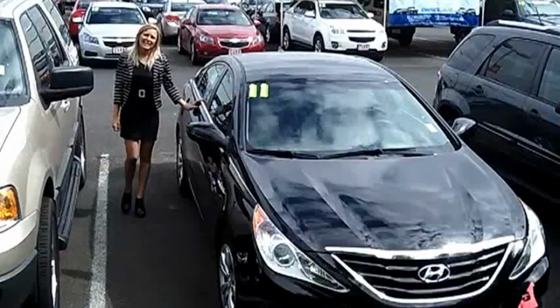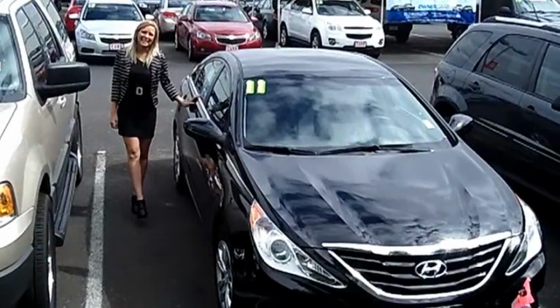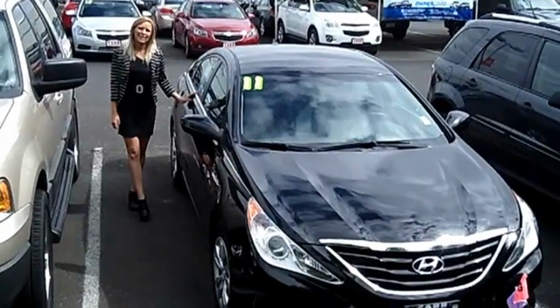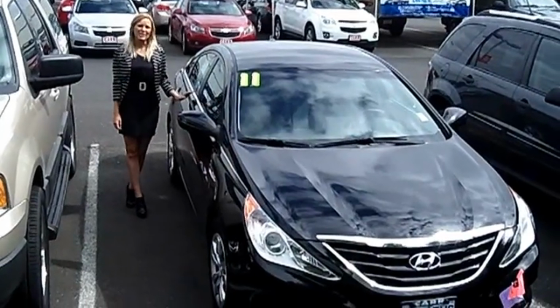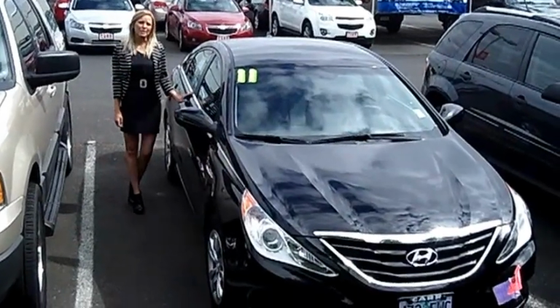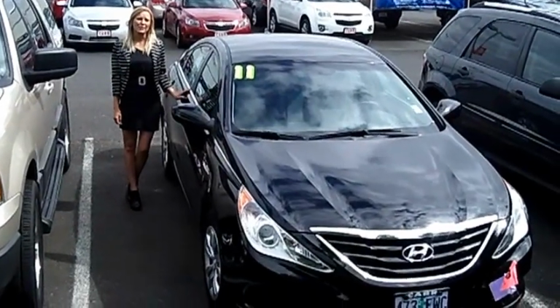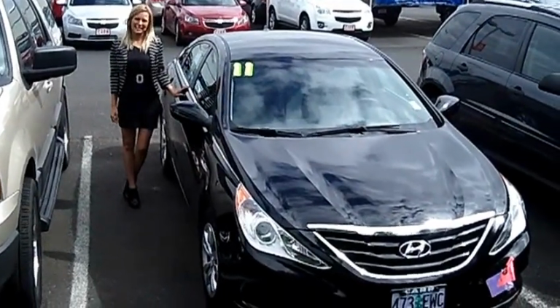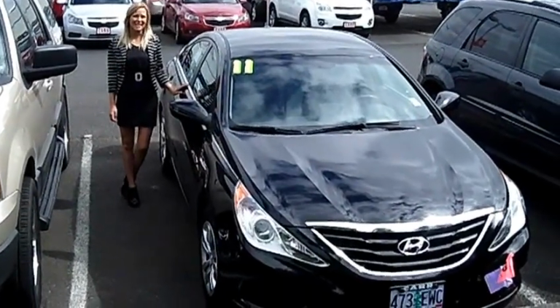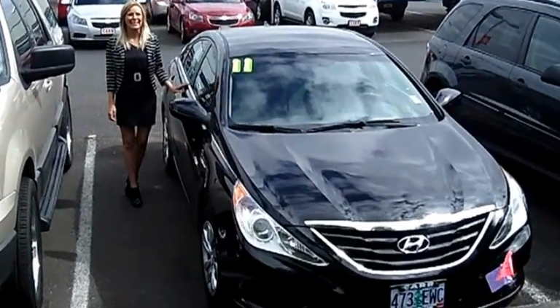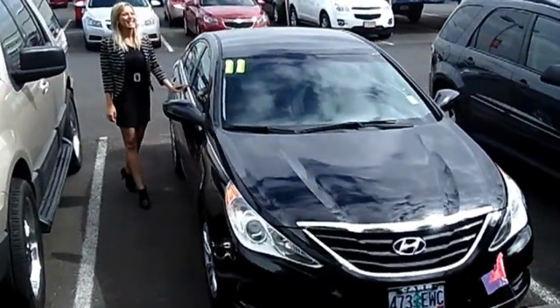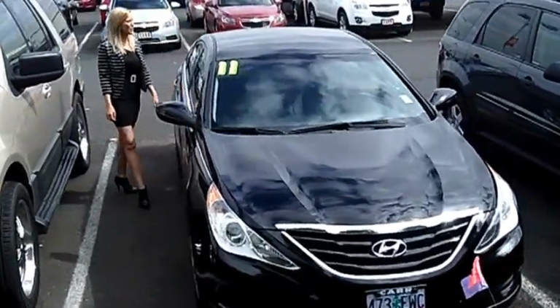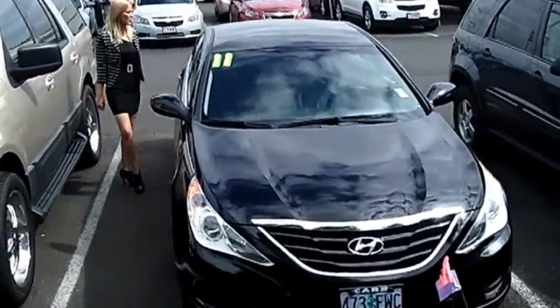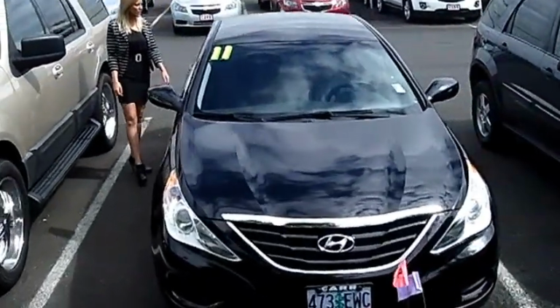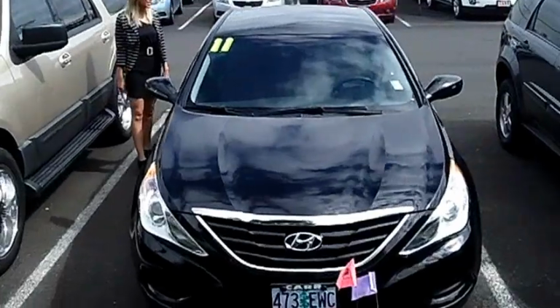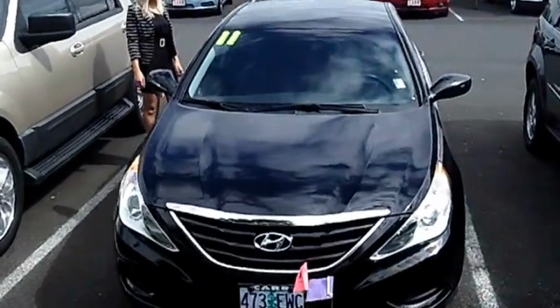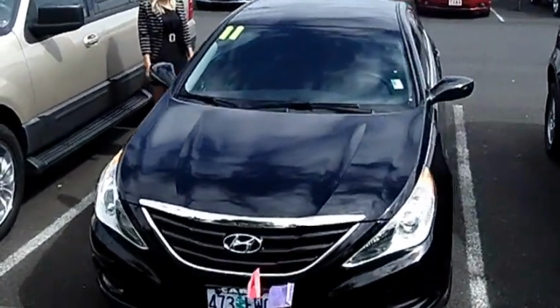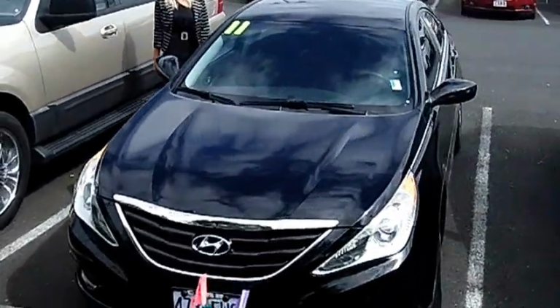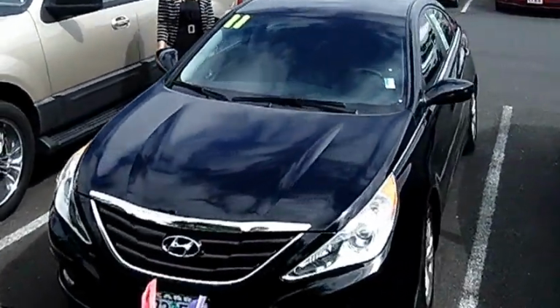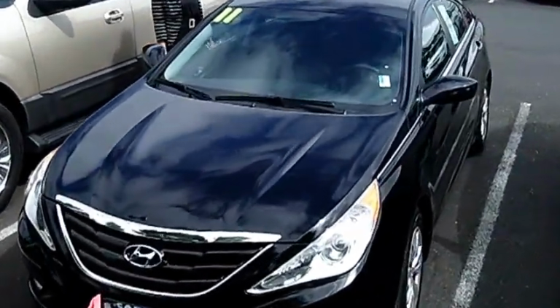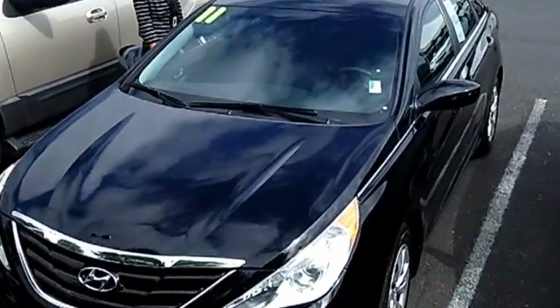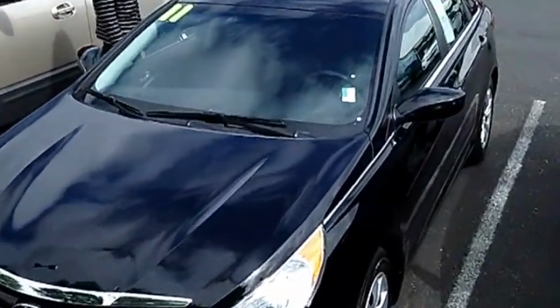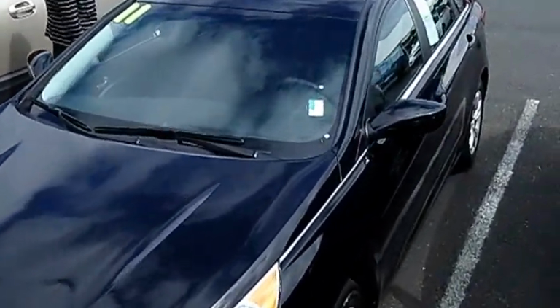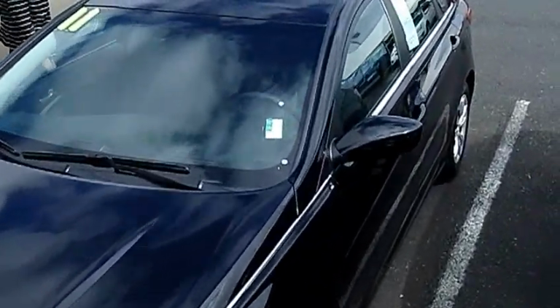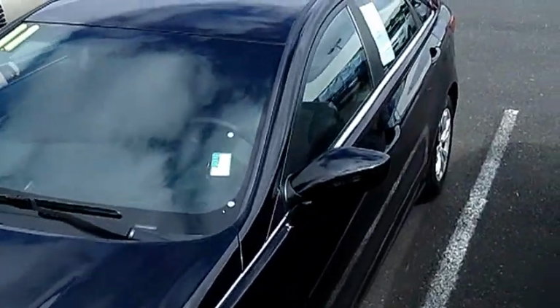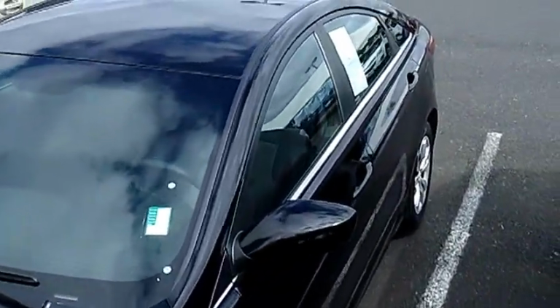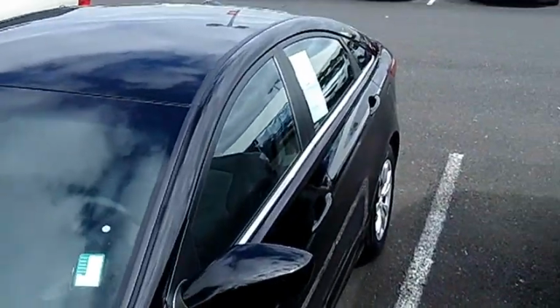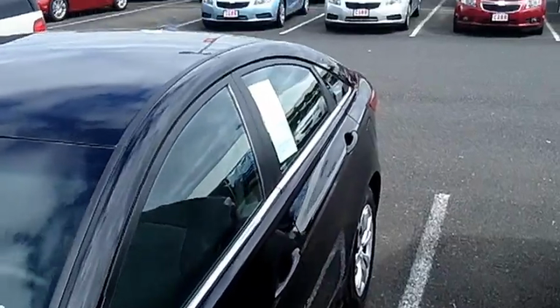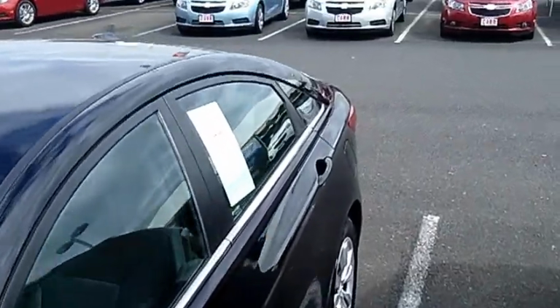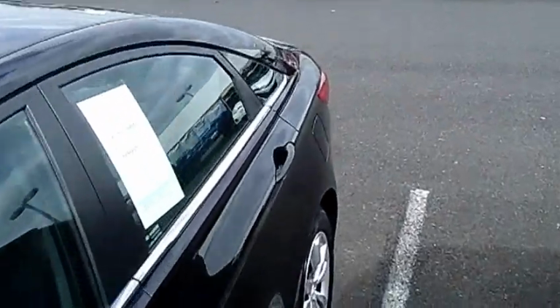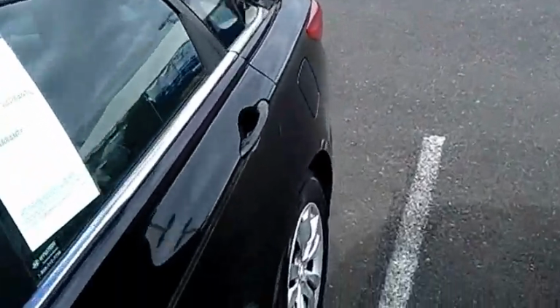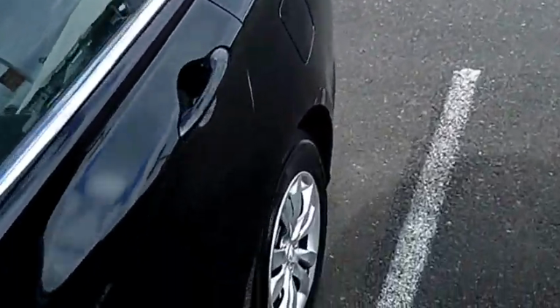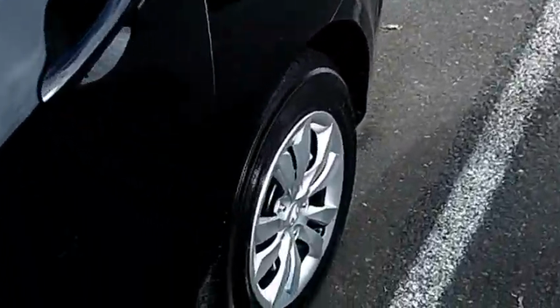Hi, this is Lacey. I'm here at CarChevy World in Beaverton. Thanks for clicking on that link. This is your virtual tour of the 2011 Hyundai Sonata GLS. The stock number for this vehicle is C129-237A.